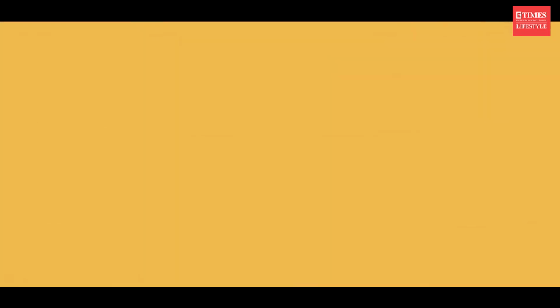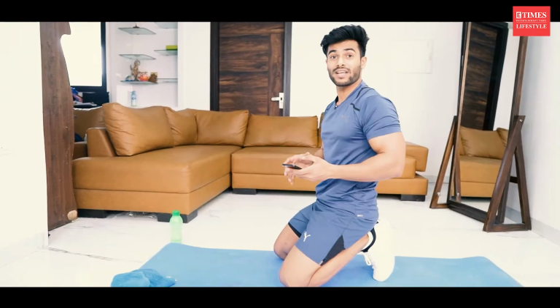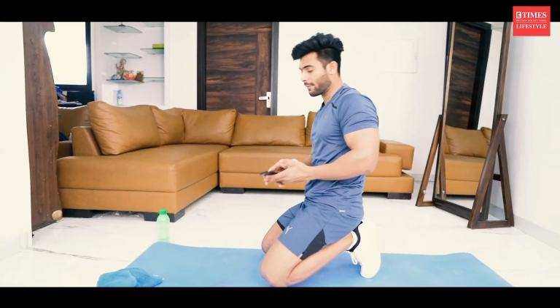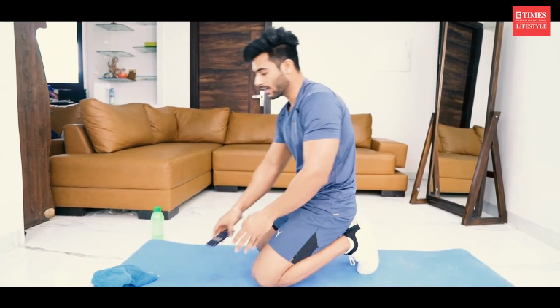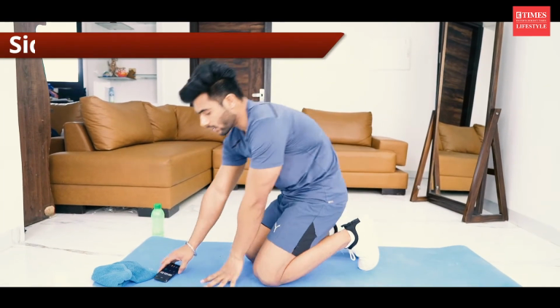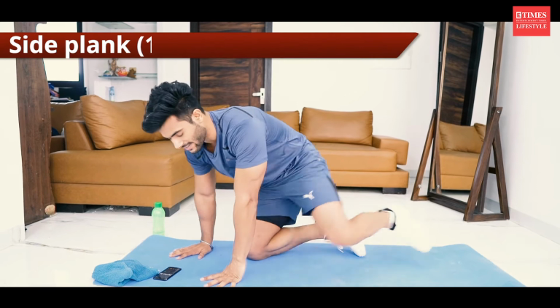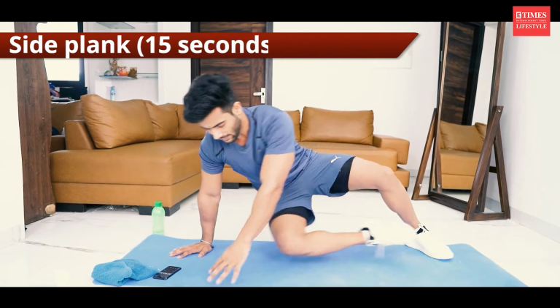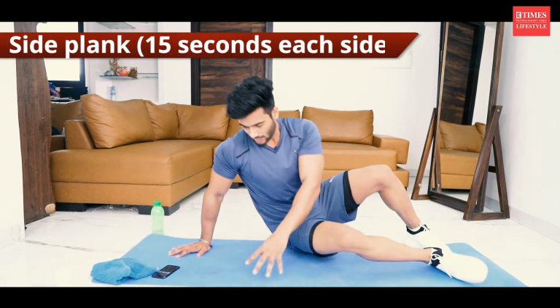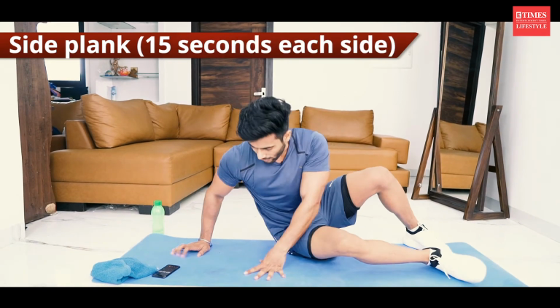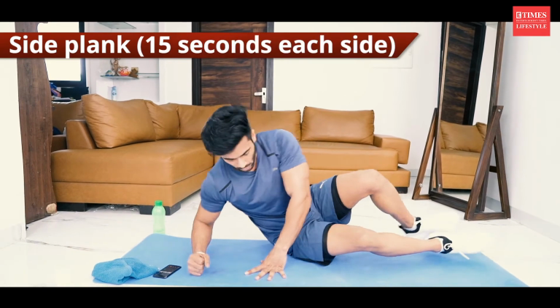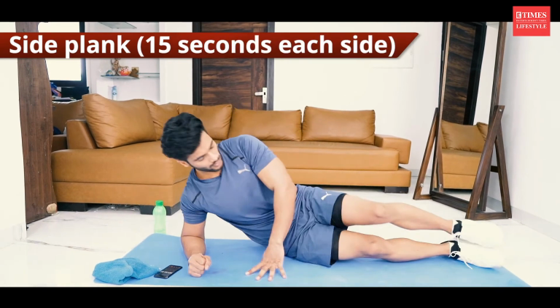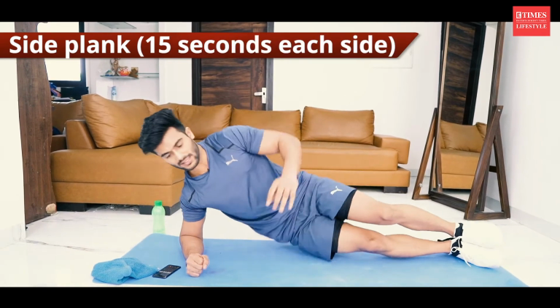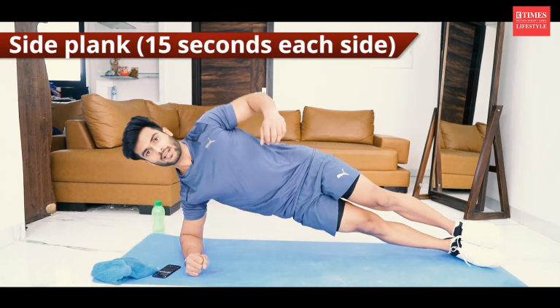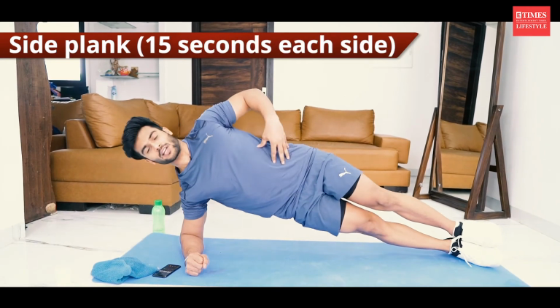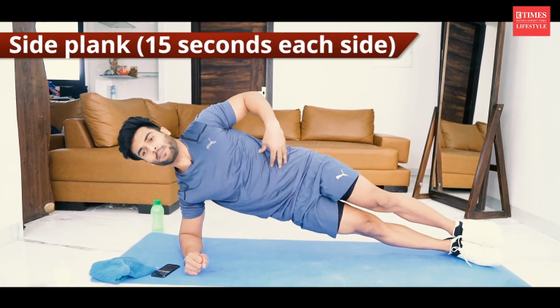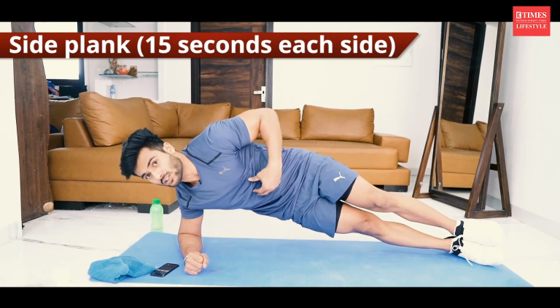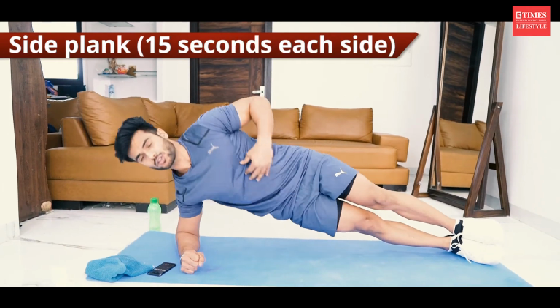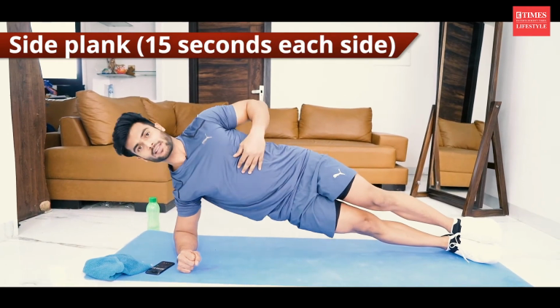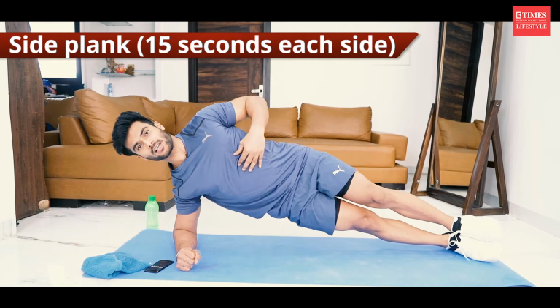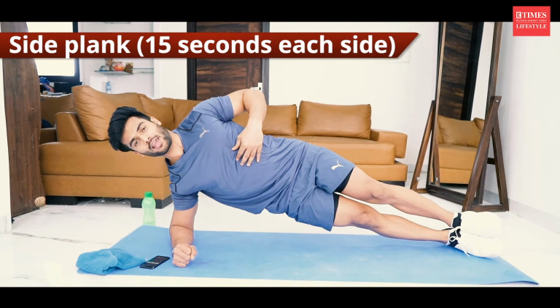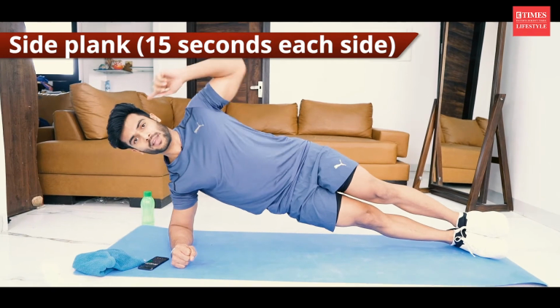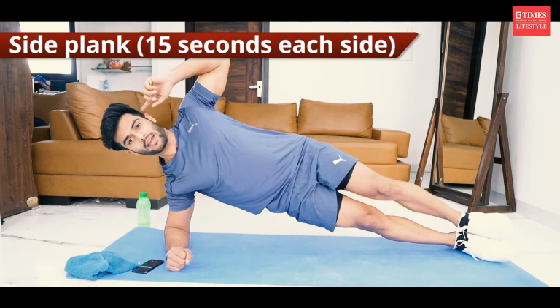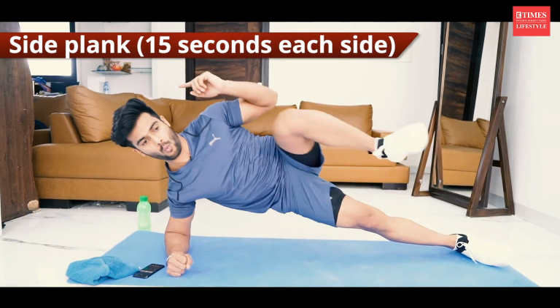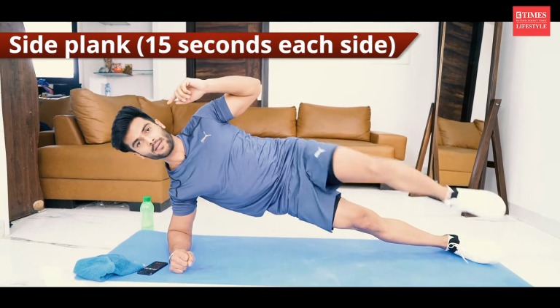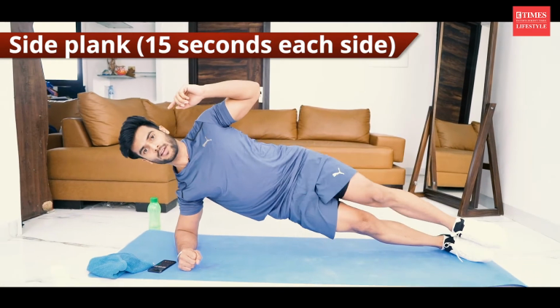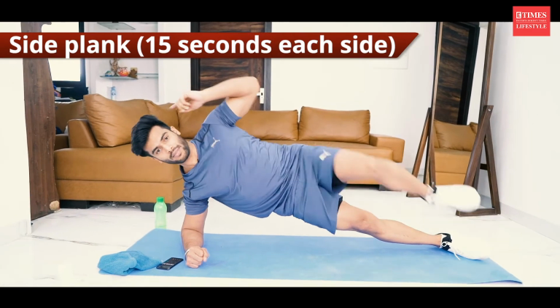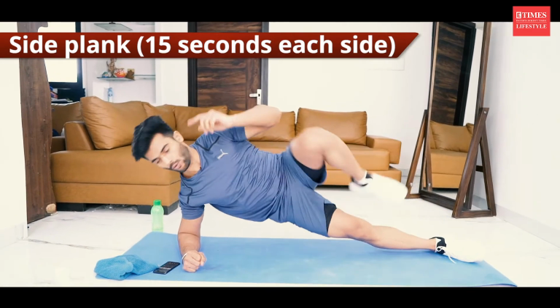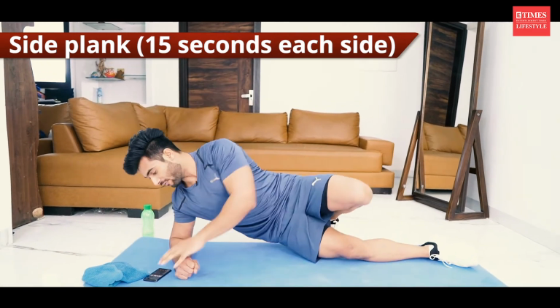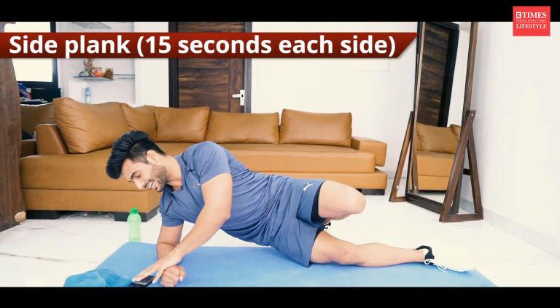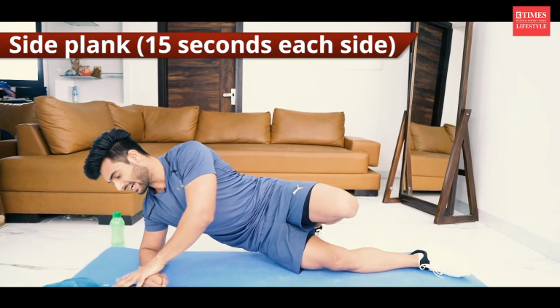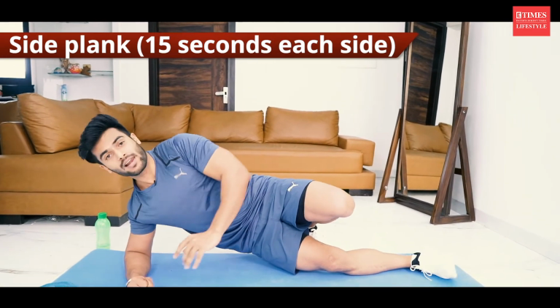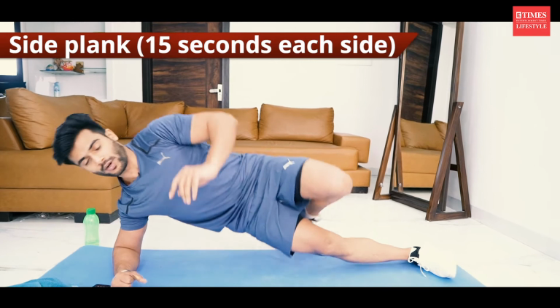Second one is side plank. You have to go like this — chest high up, don't slouch. One and then two. 15 seconds each side, let's do it.